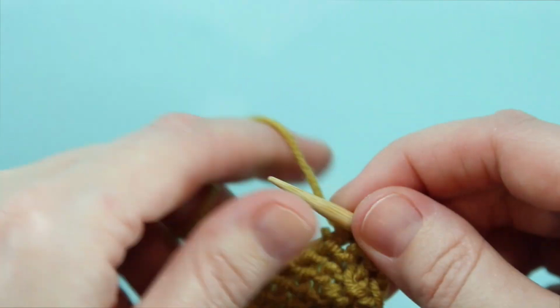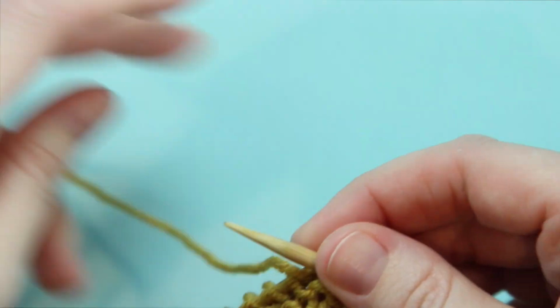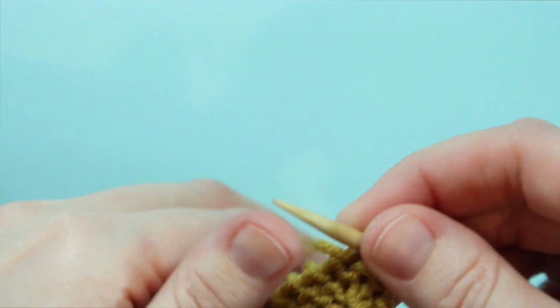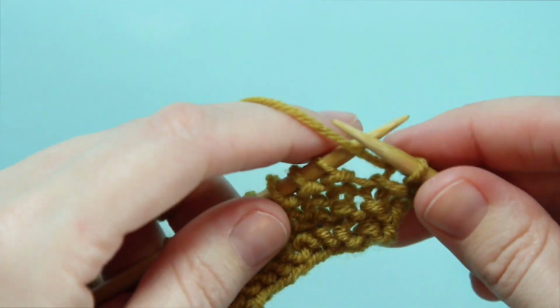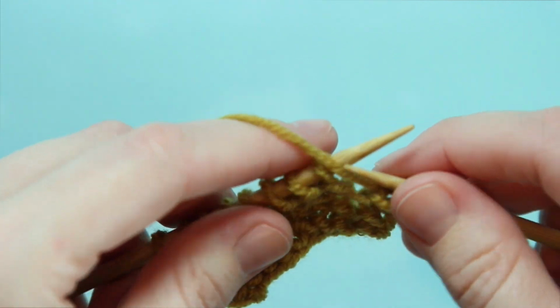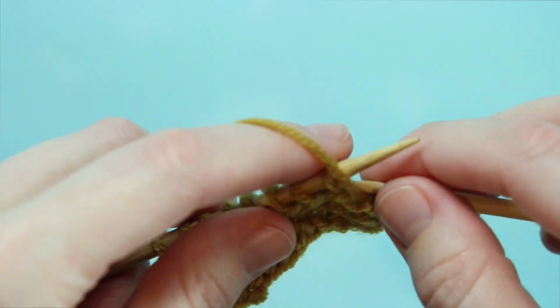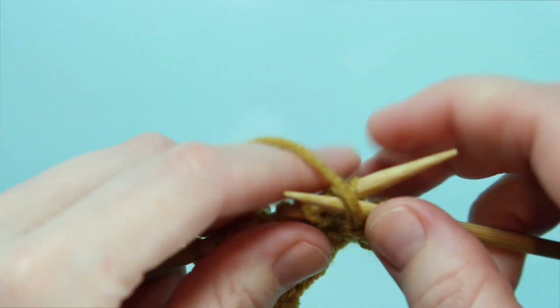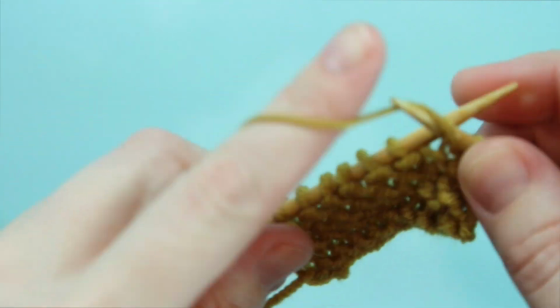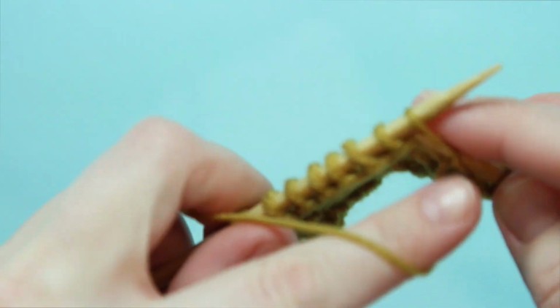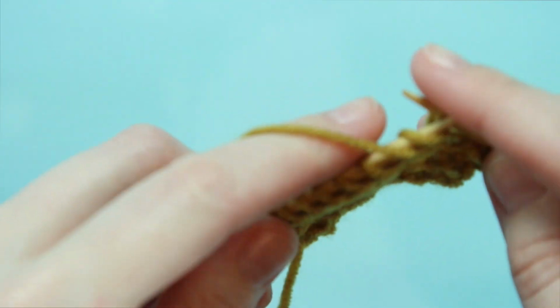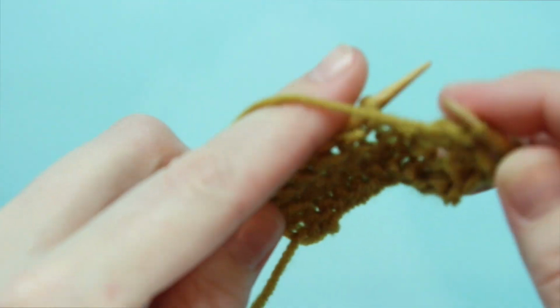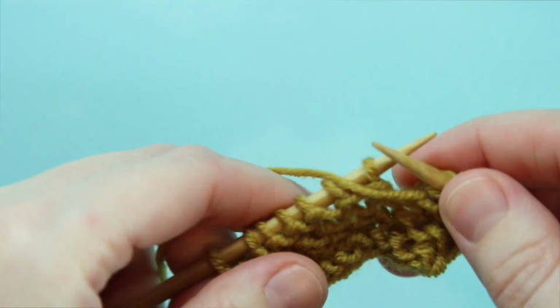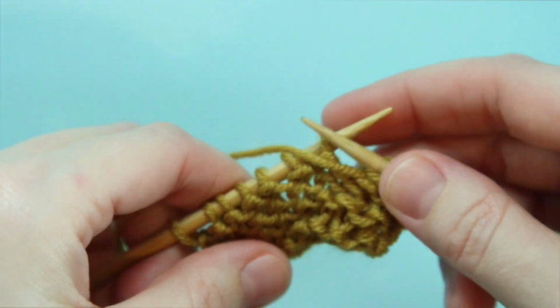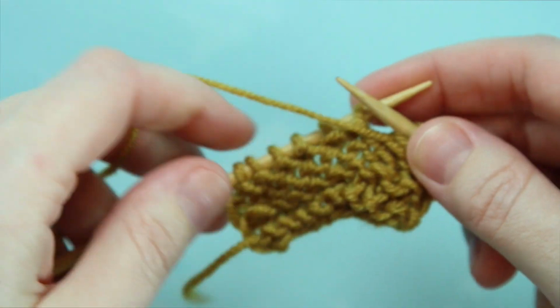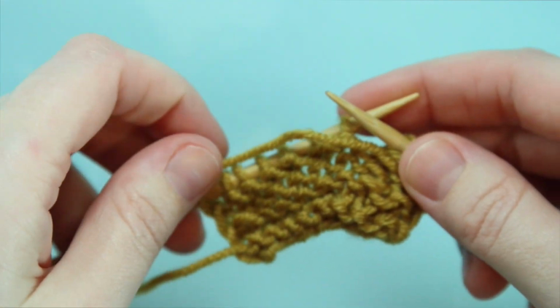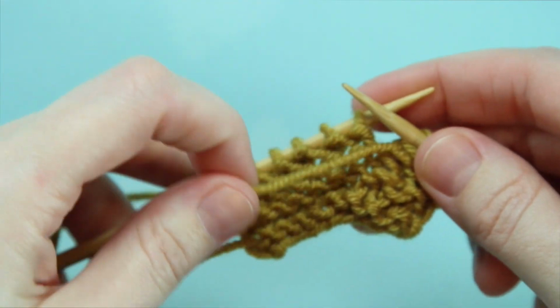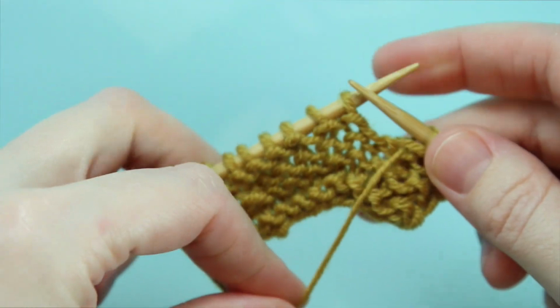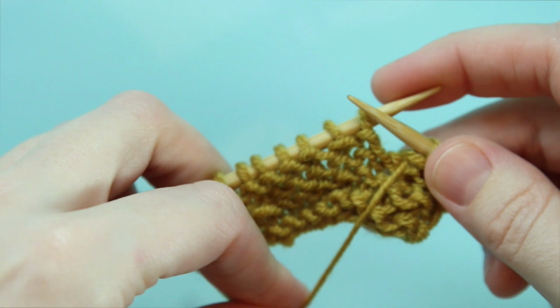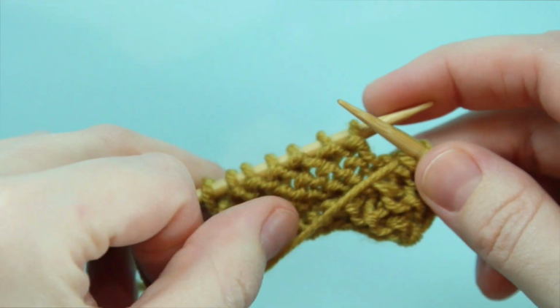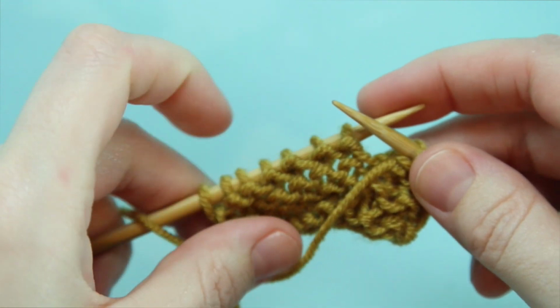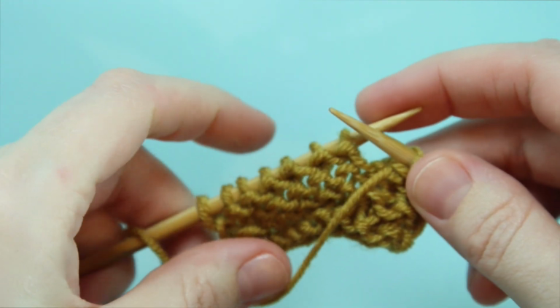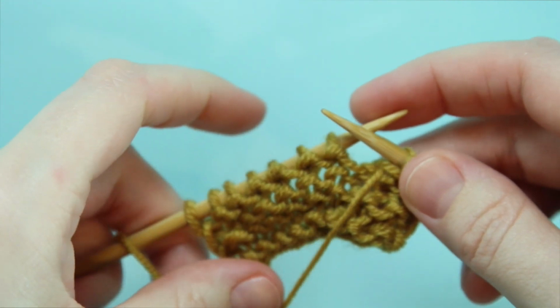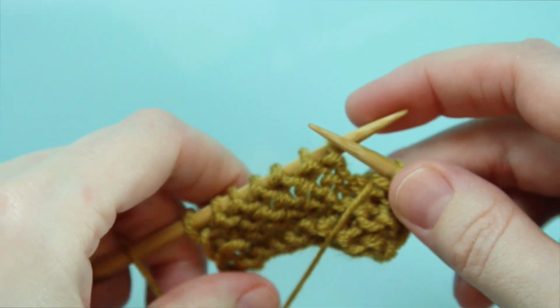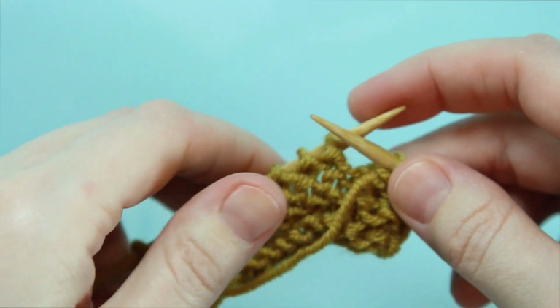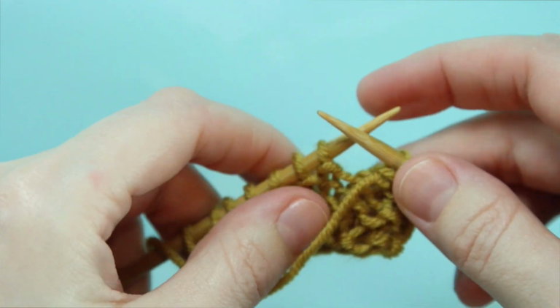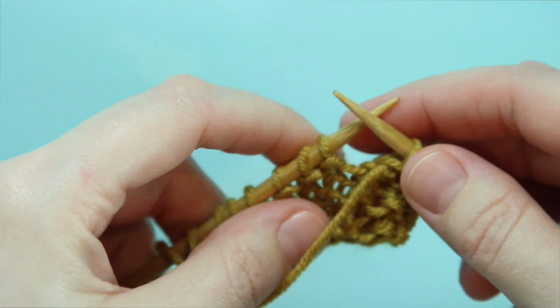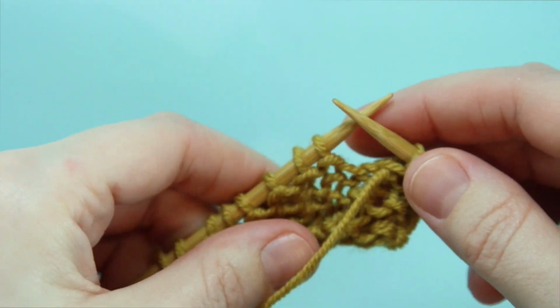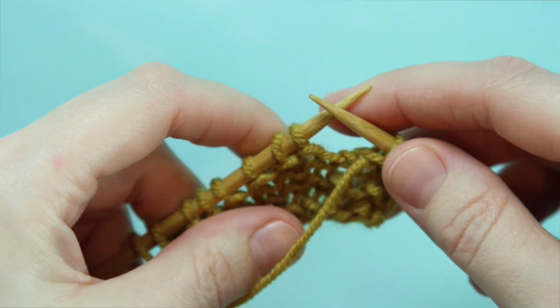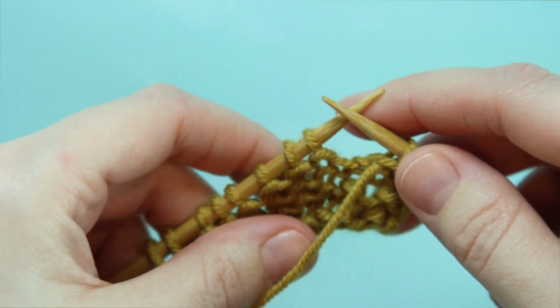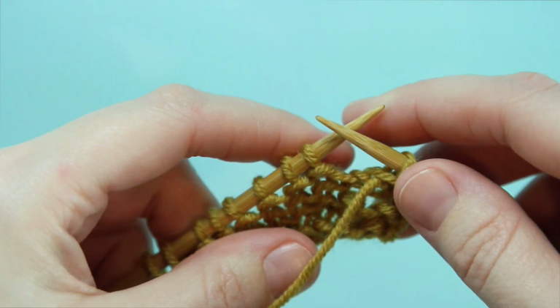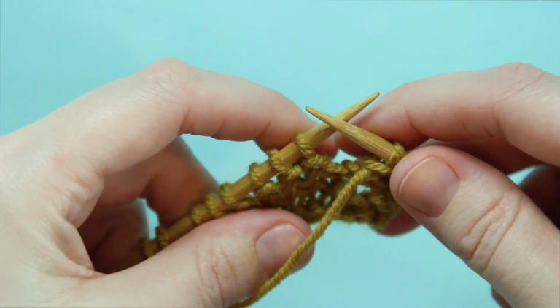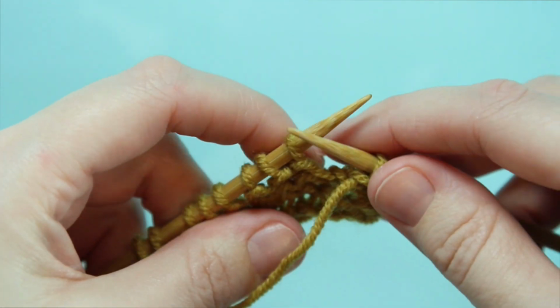Now to do this stitch you're going to work your row until where your pattern calls for the SSP. Now we're going to leave the working yarn at the front of our work, and I'm going to put it way down here so it's out of the way so you can see what I am doing.